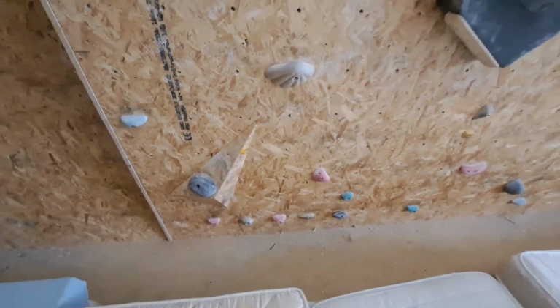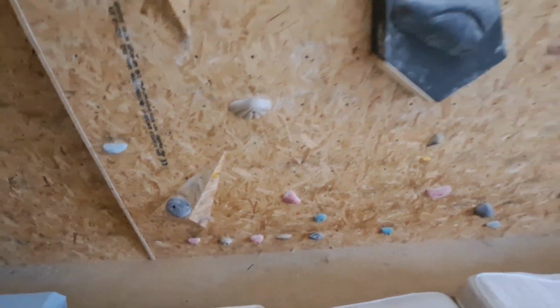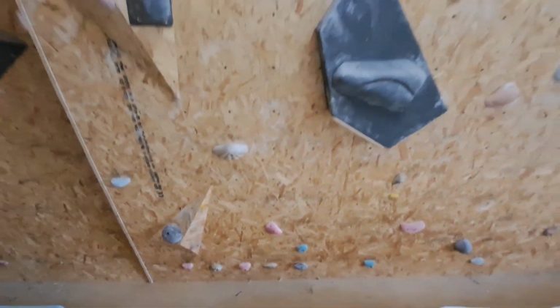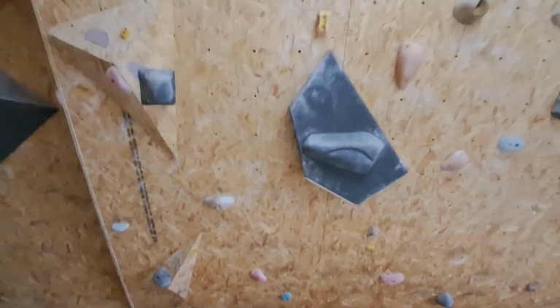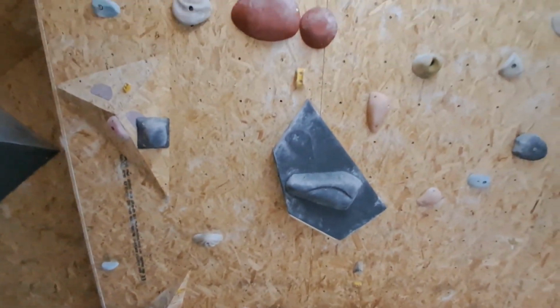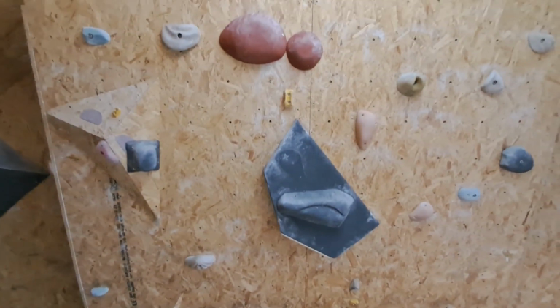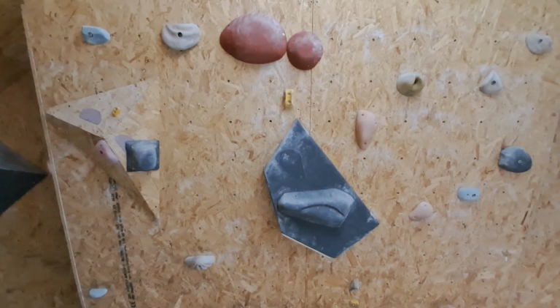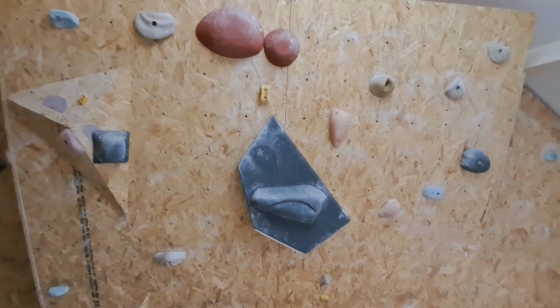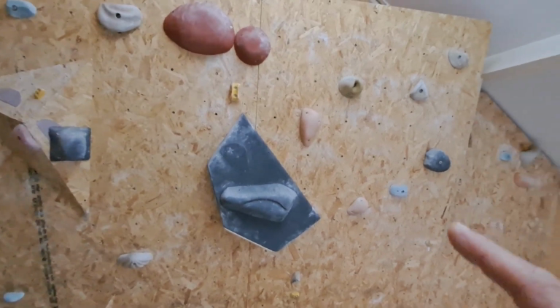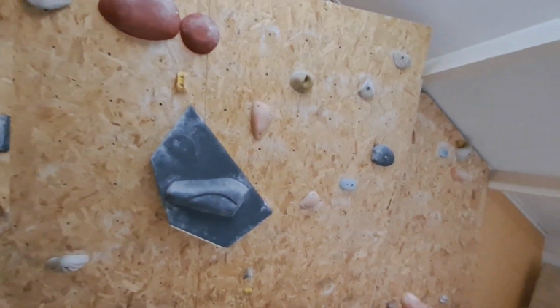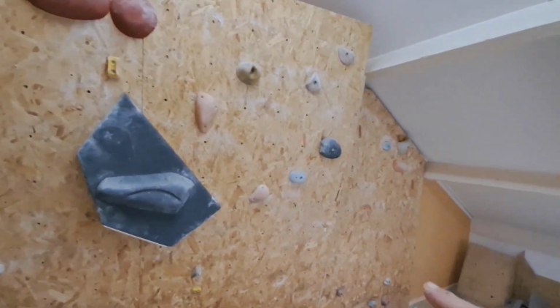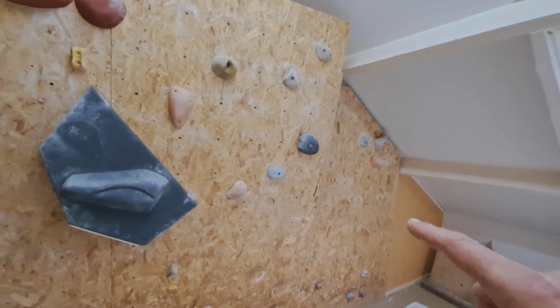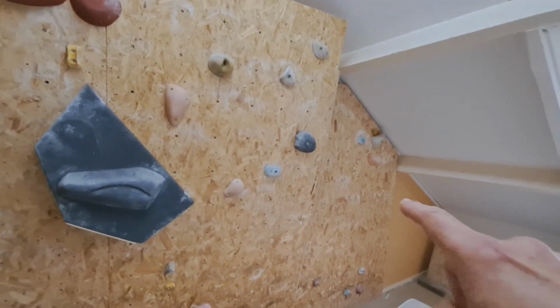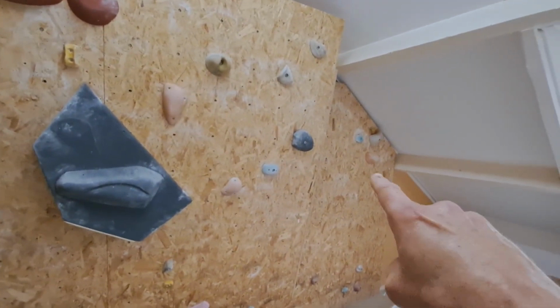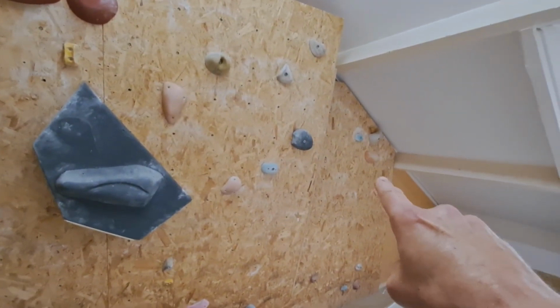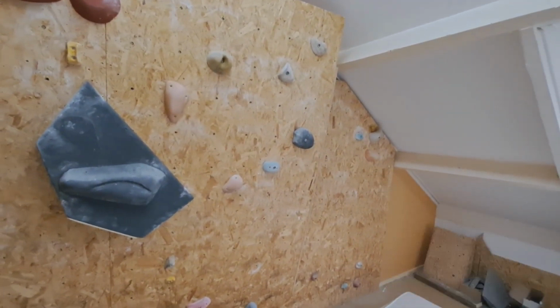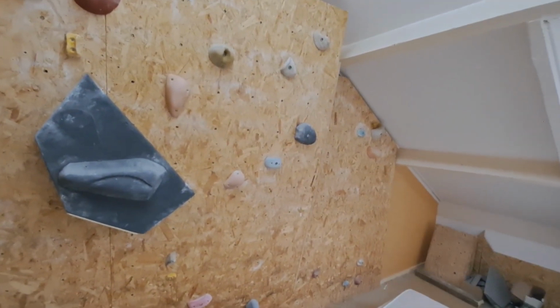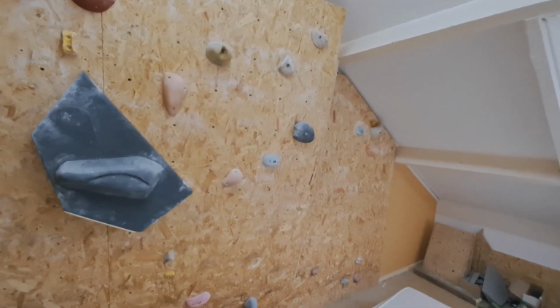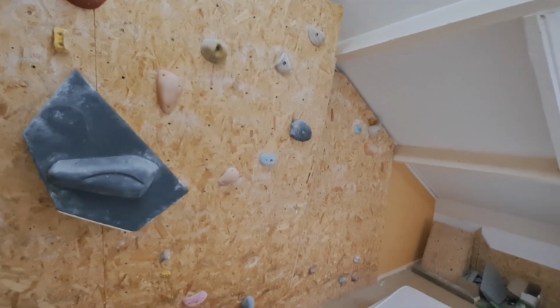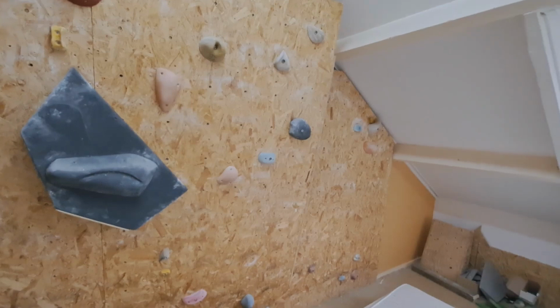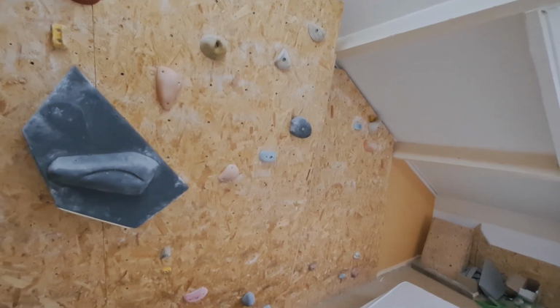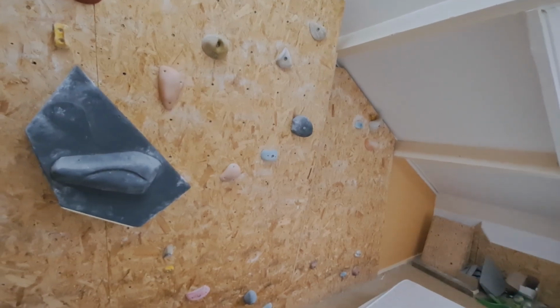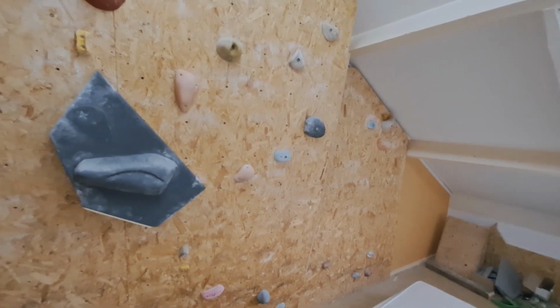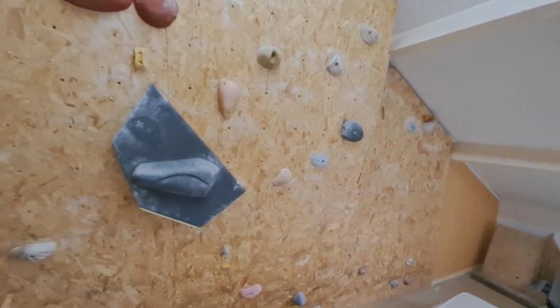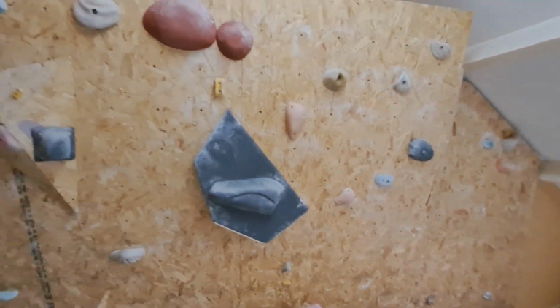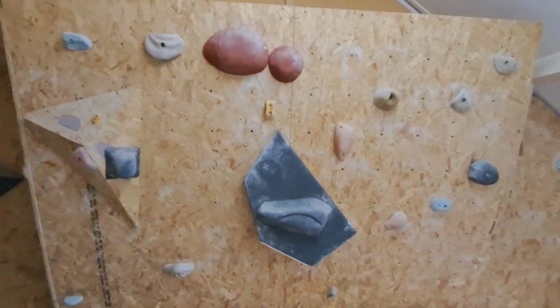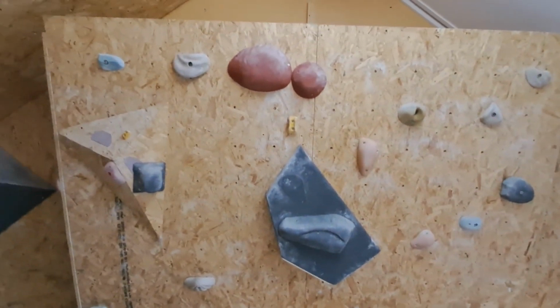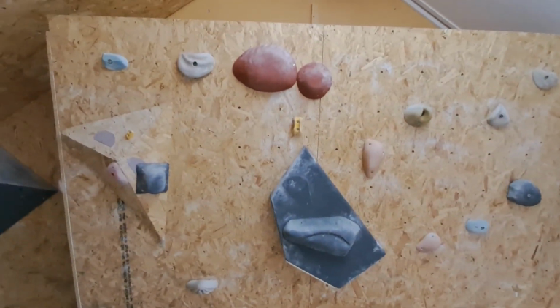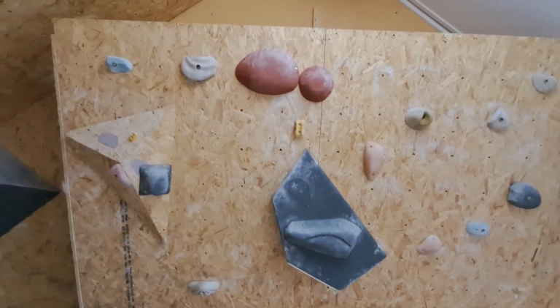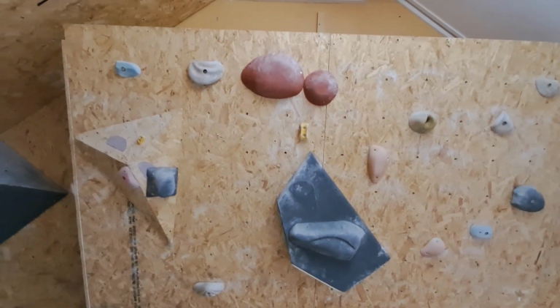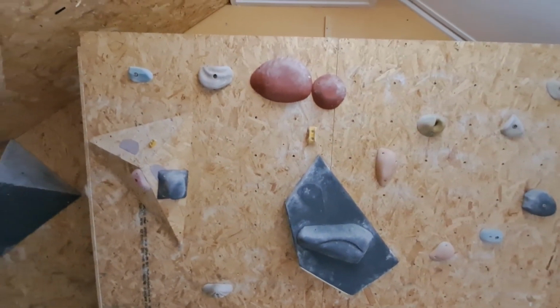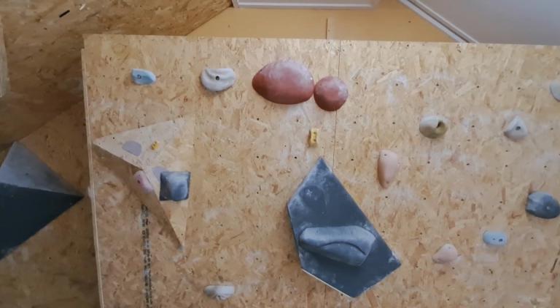And then the boulder goes to that point — I haven't figured that one out. But I'm pretty proud I got that one.